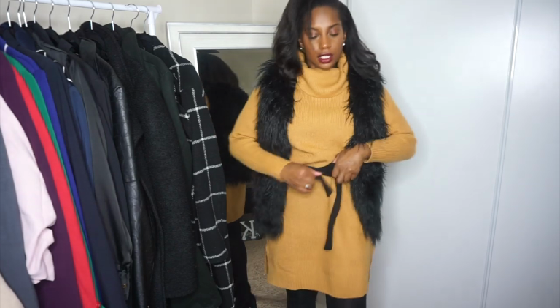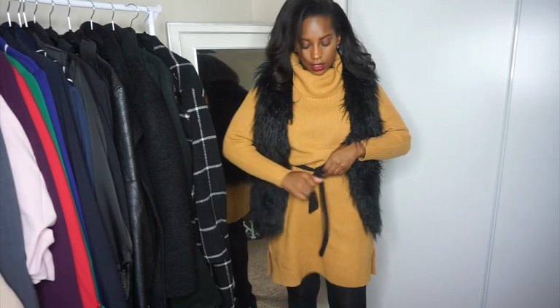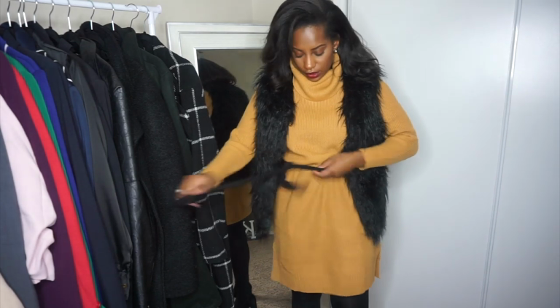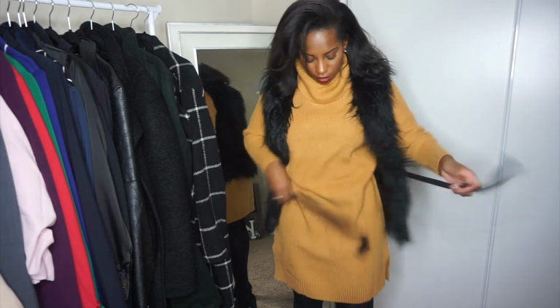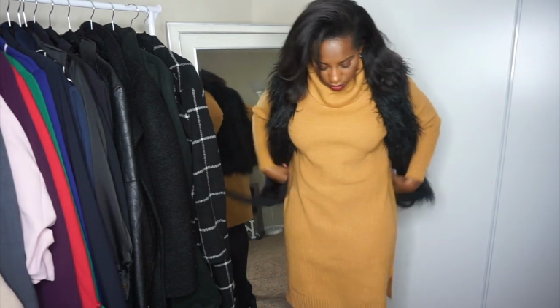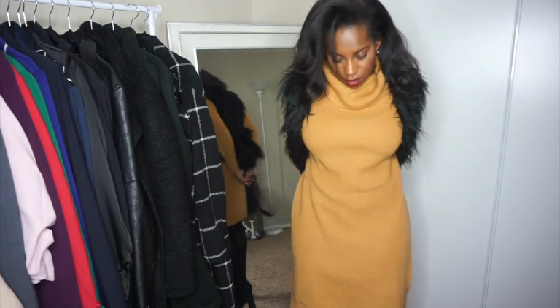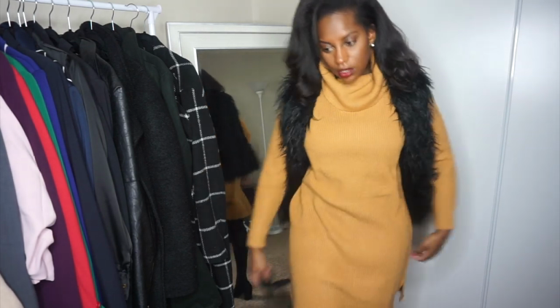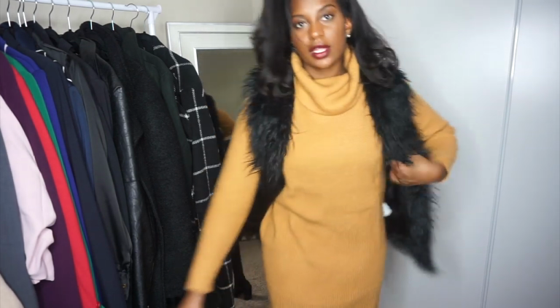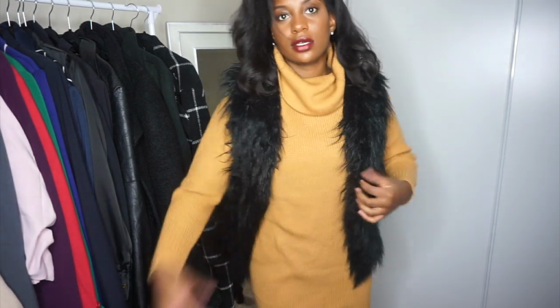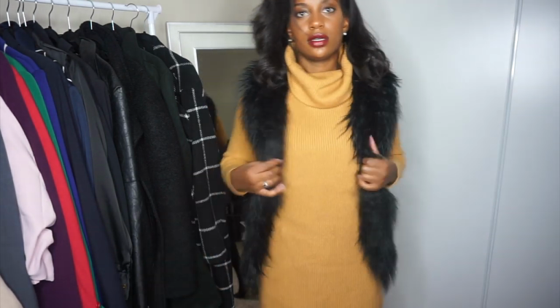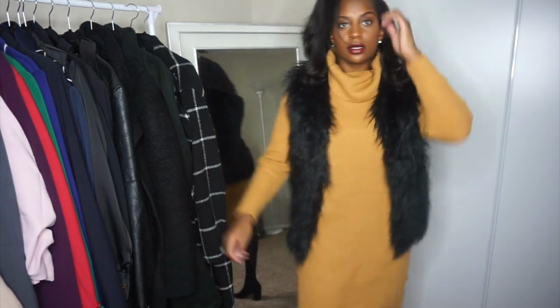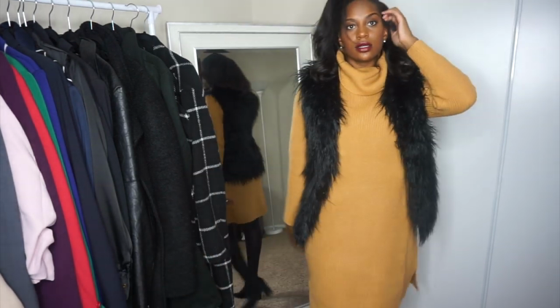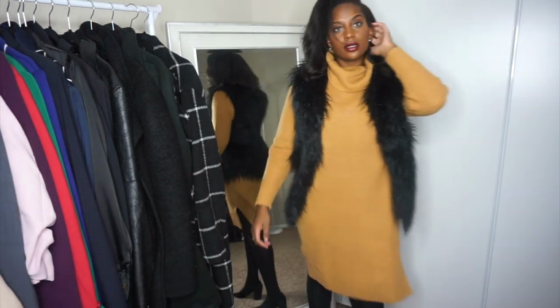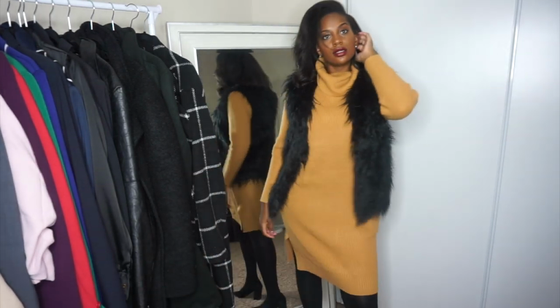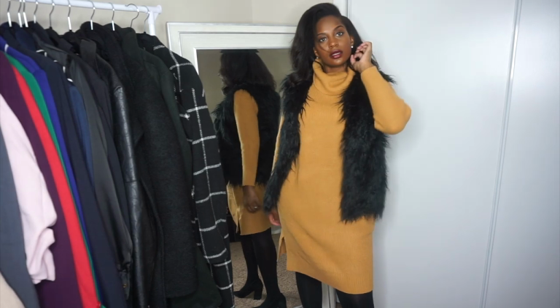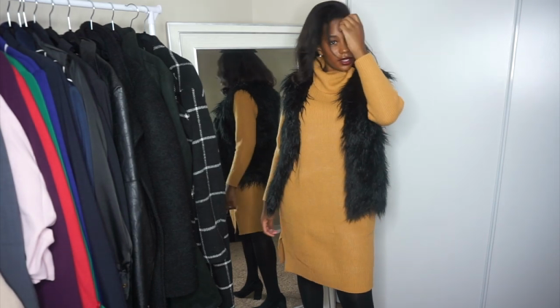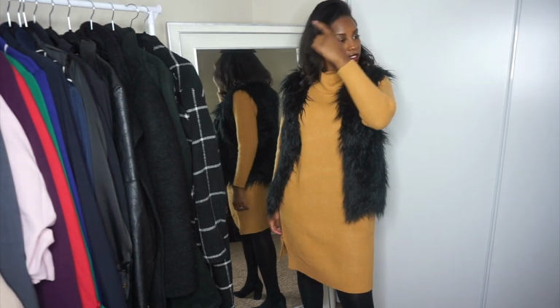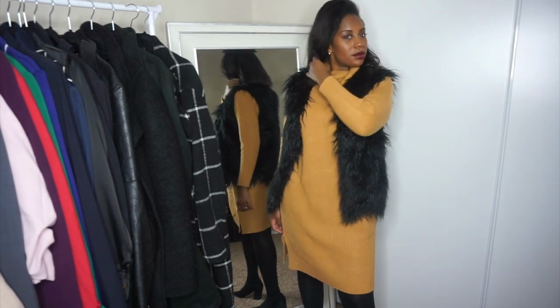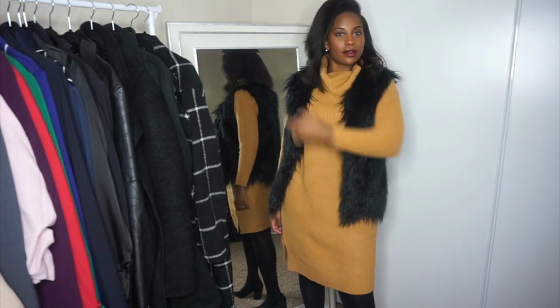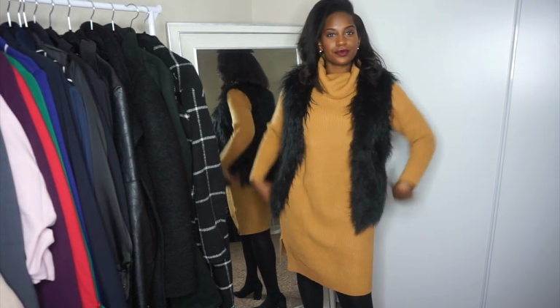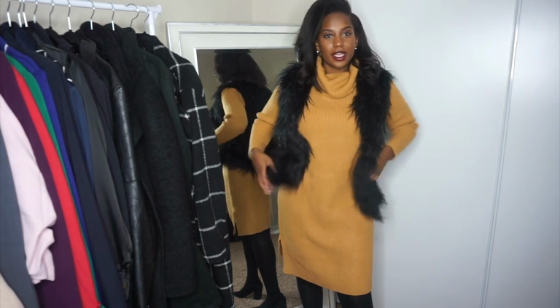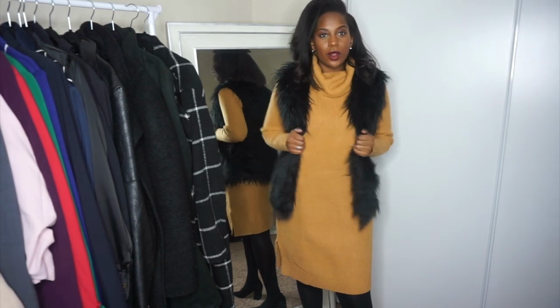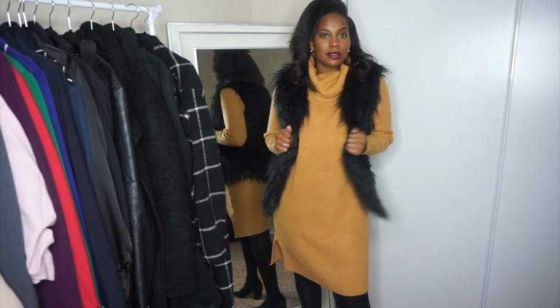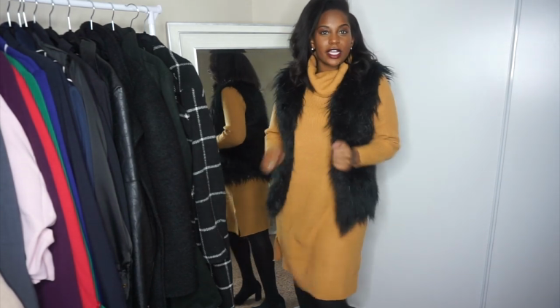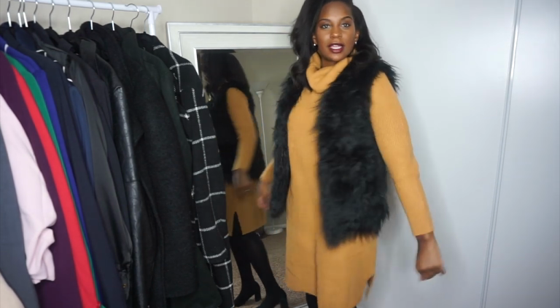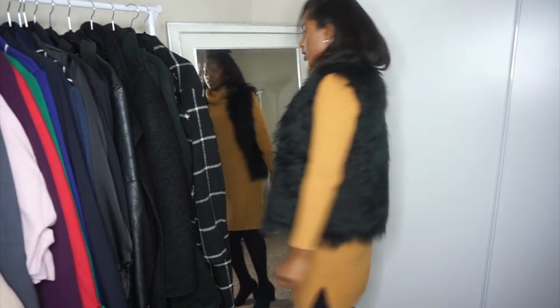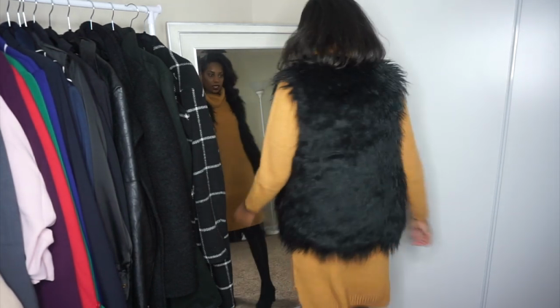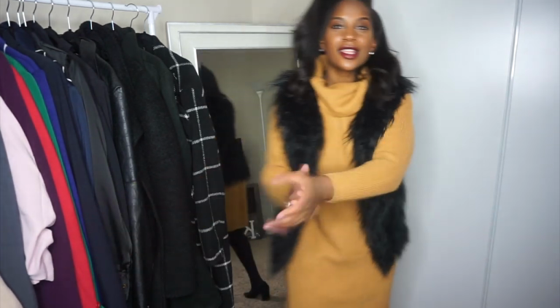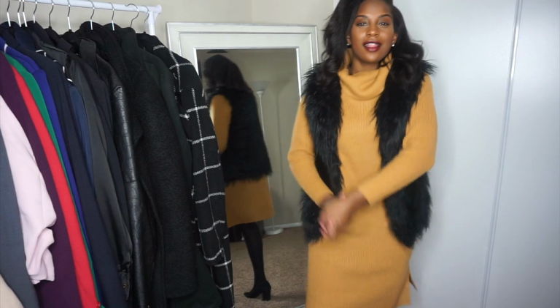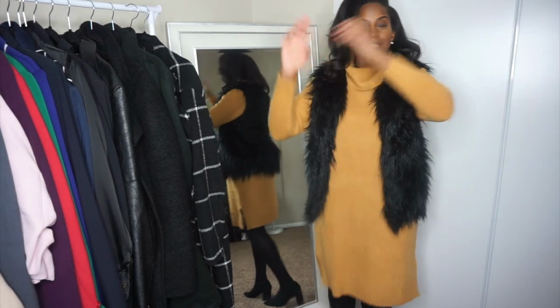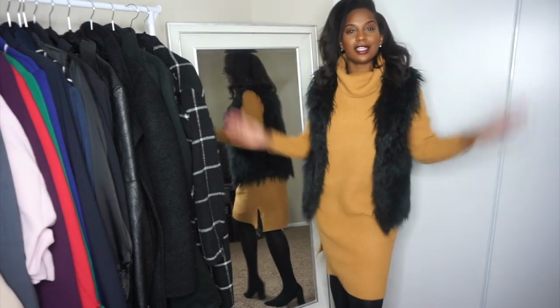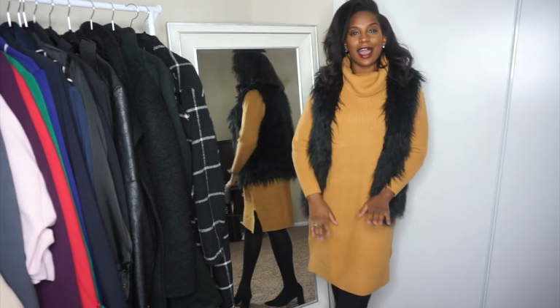Without the vest — oh yeah, this is cute. Like a little work Christmas party or something. Let's get into the last look.